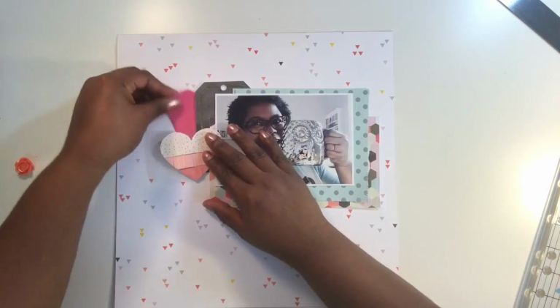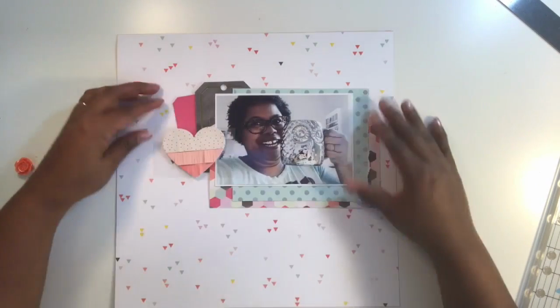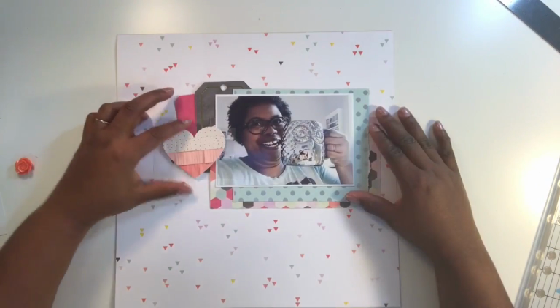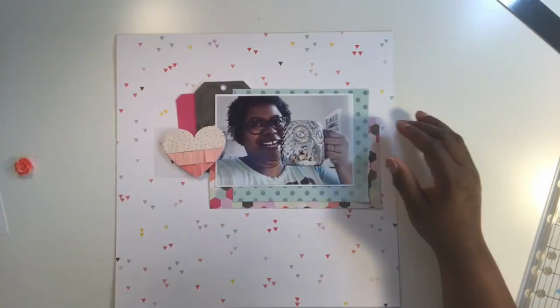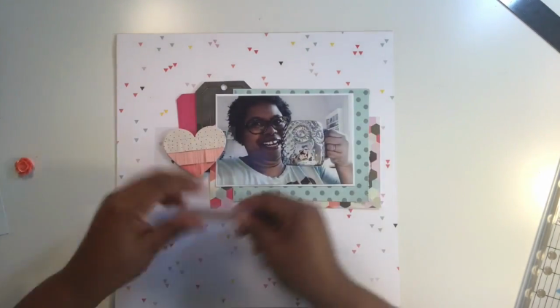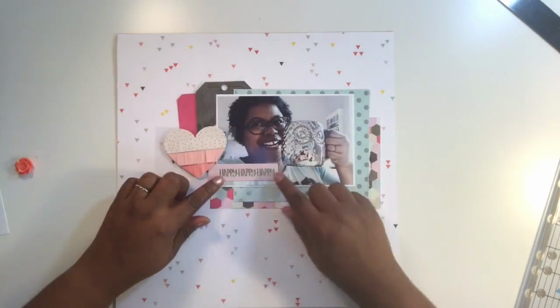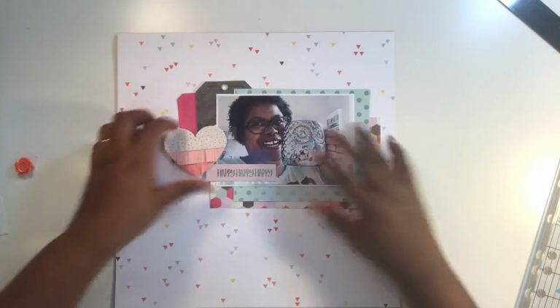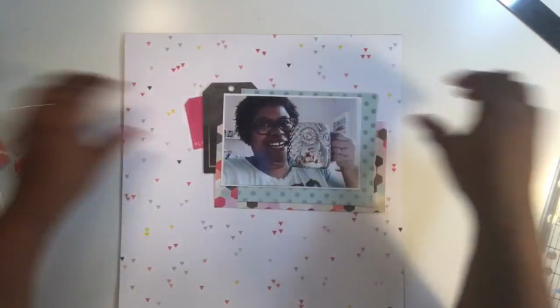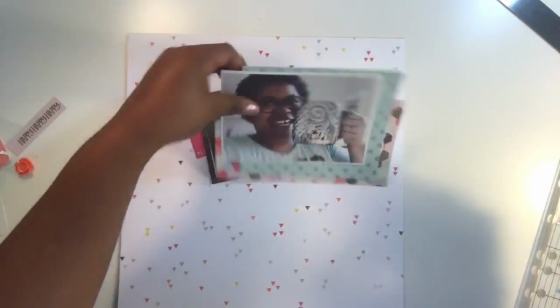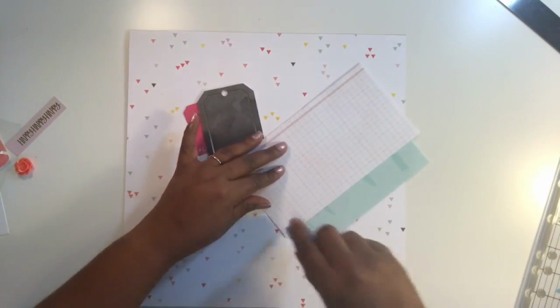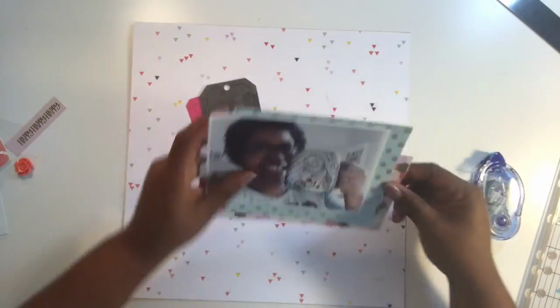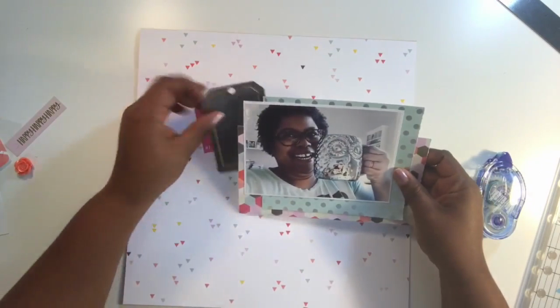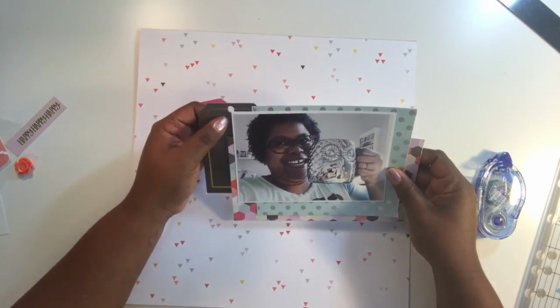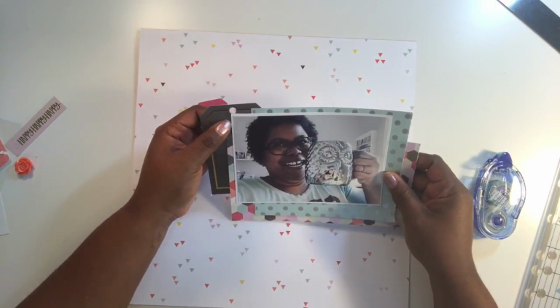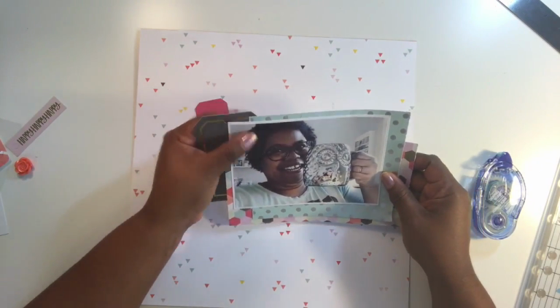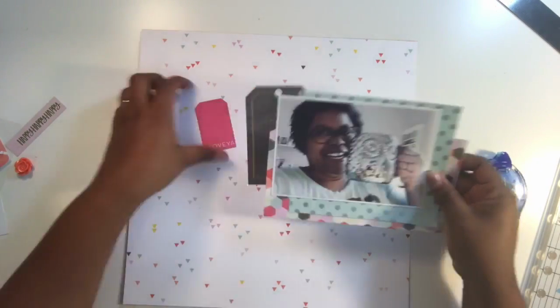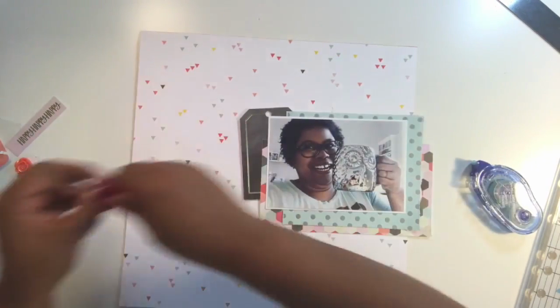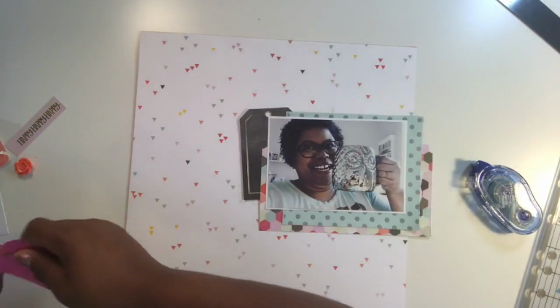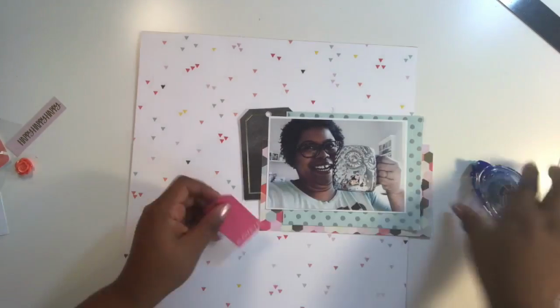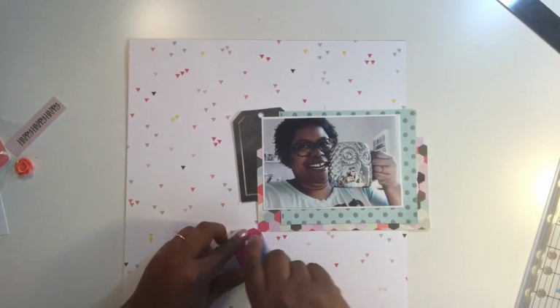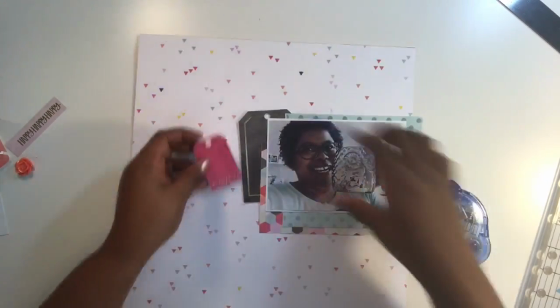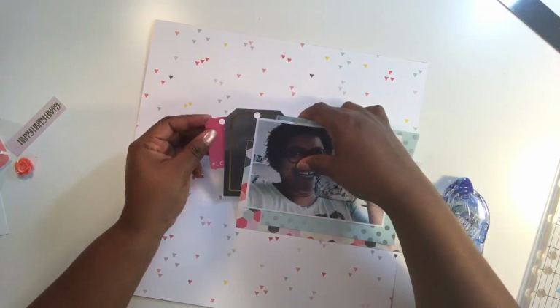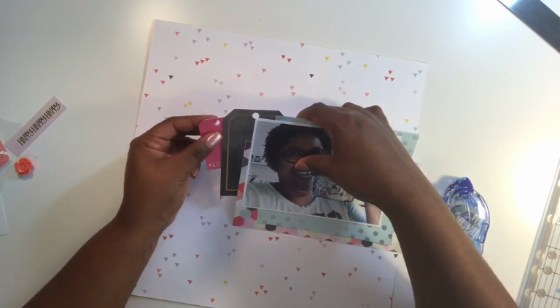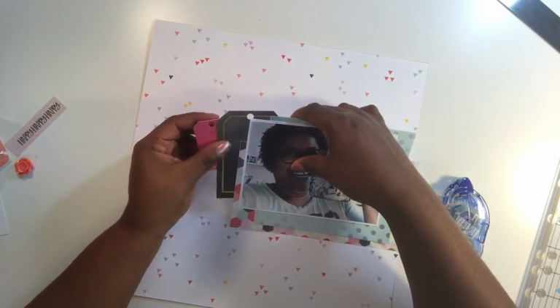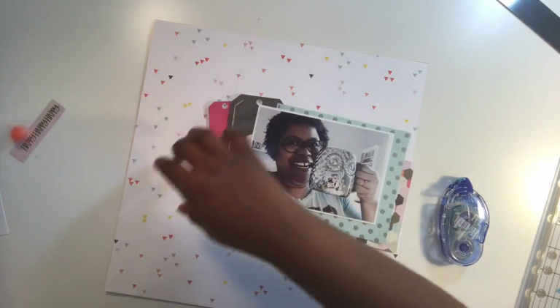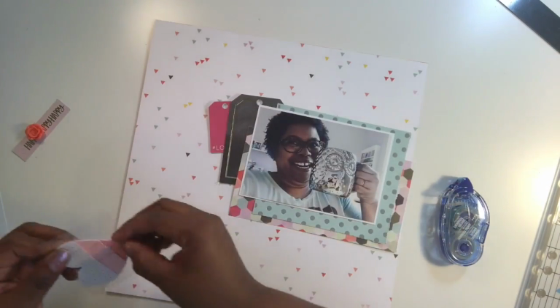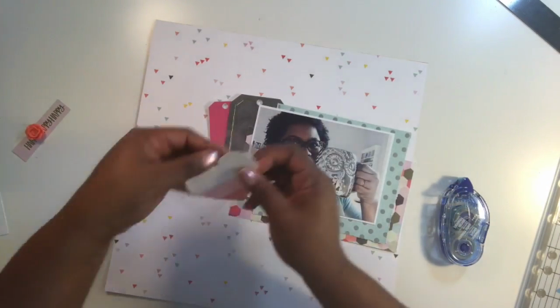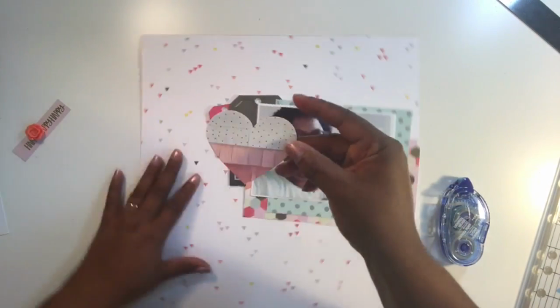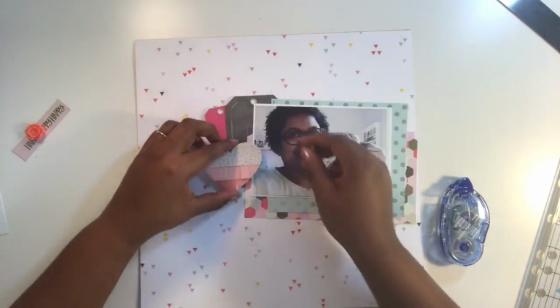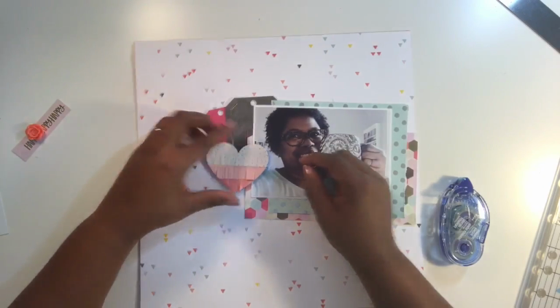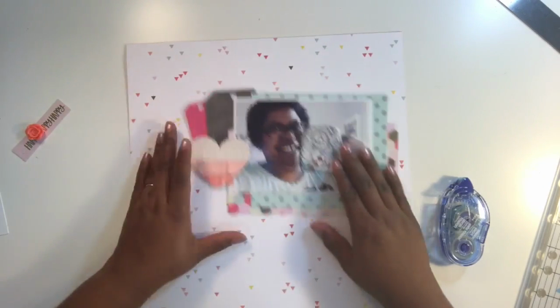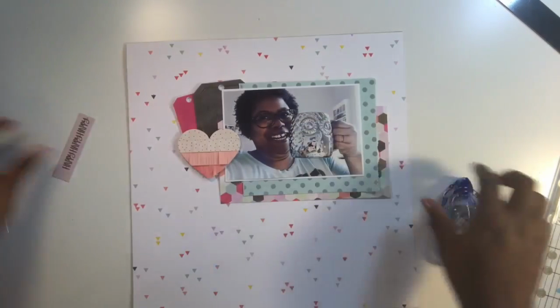I took that beautiful background paper and layered up my photo. I did sort of a textured rip design on the edges of the photo using my ruler because I wanted to create just a little bit more texture. Then I grabbed some tags from the collection — there's a dark charcoal one and a pink one — because I wanted to add just a bit of color to the top.